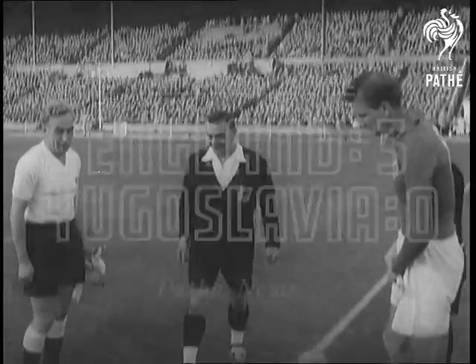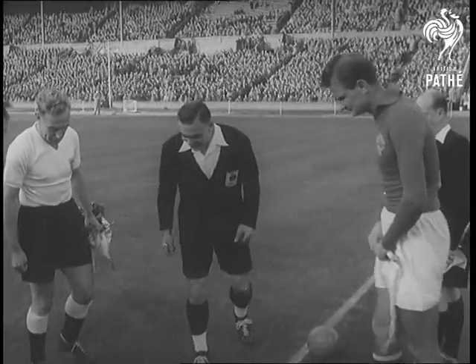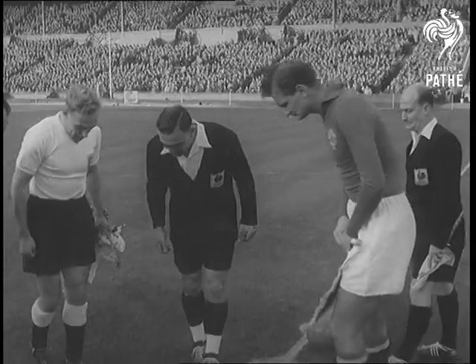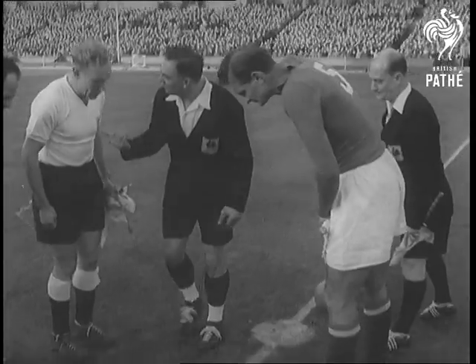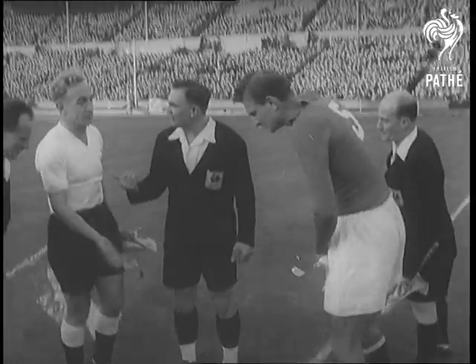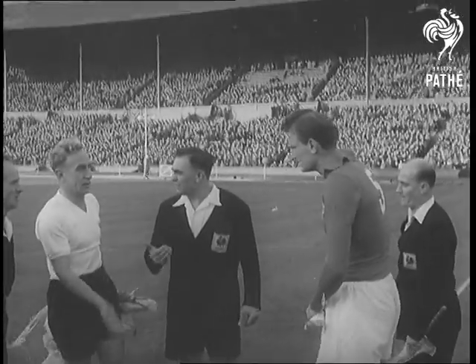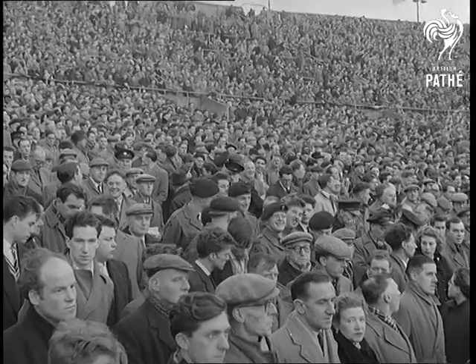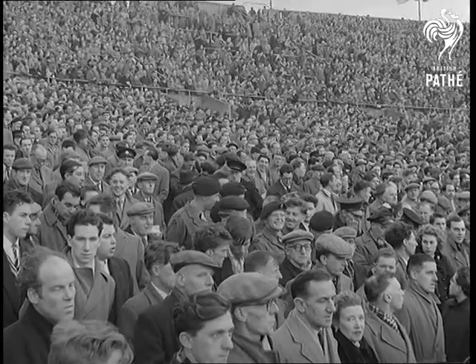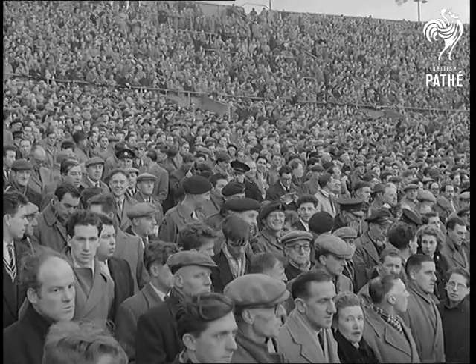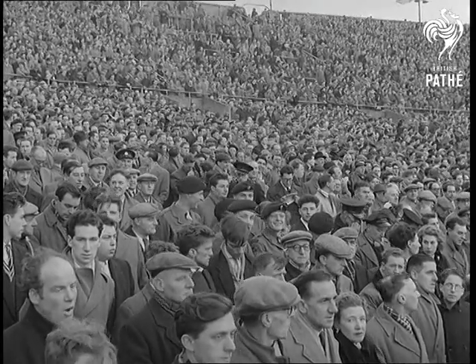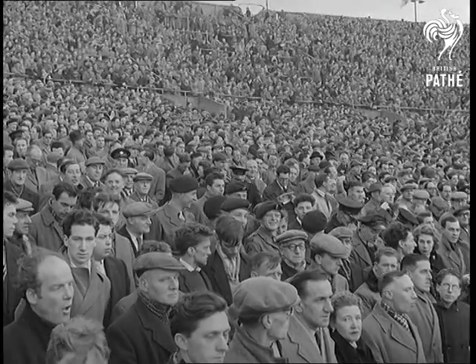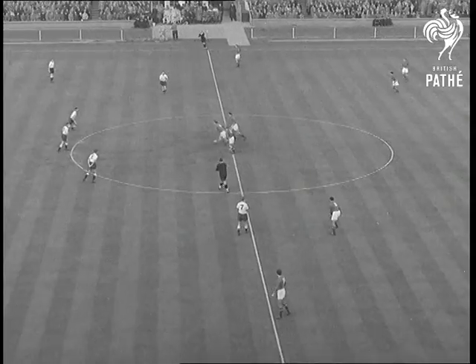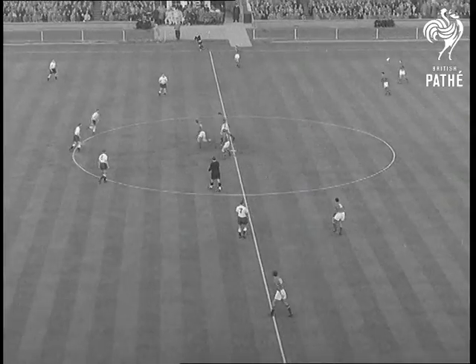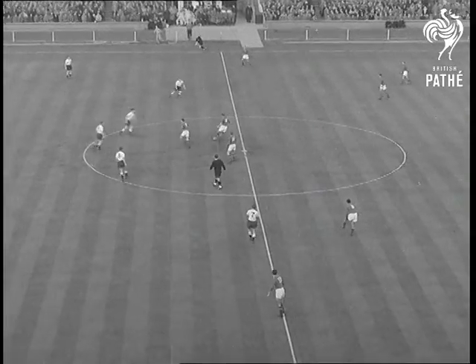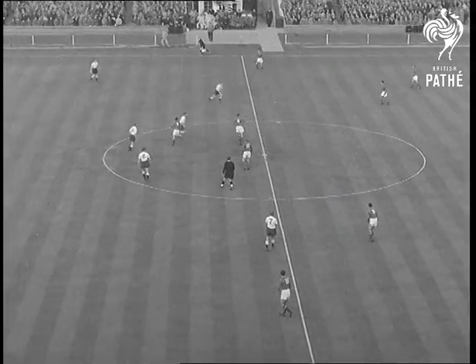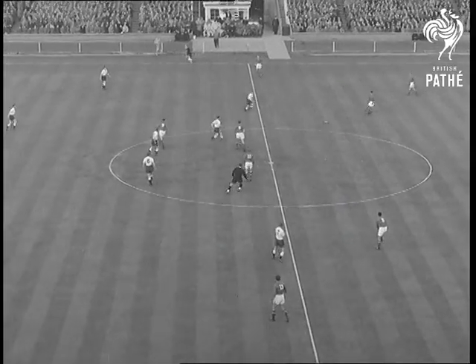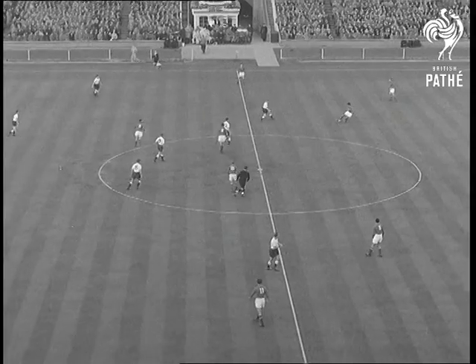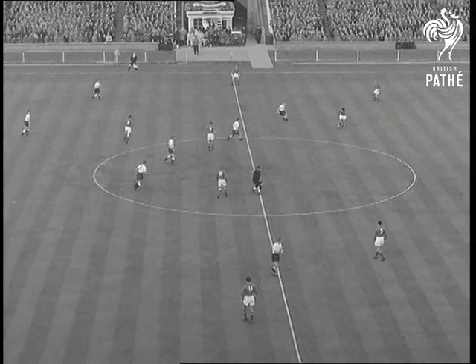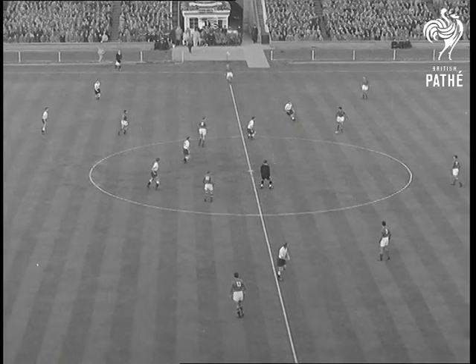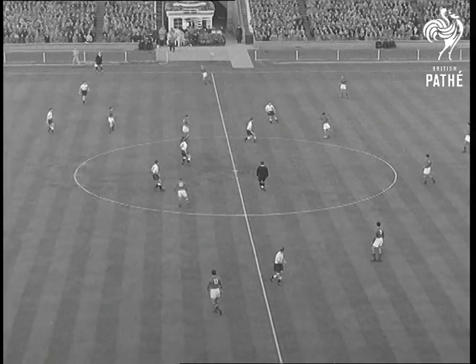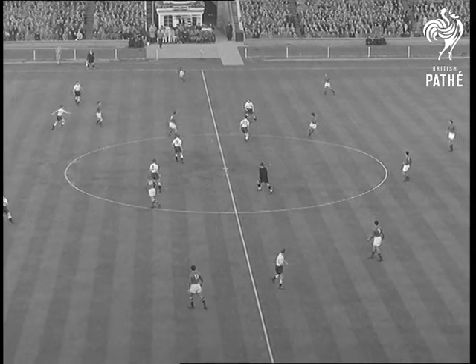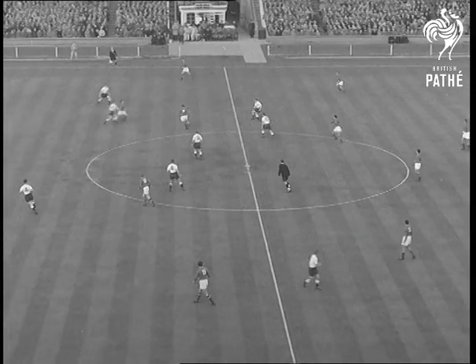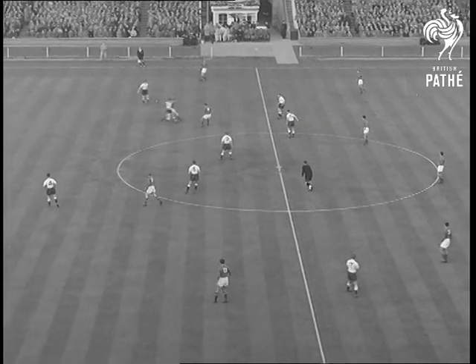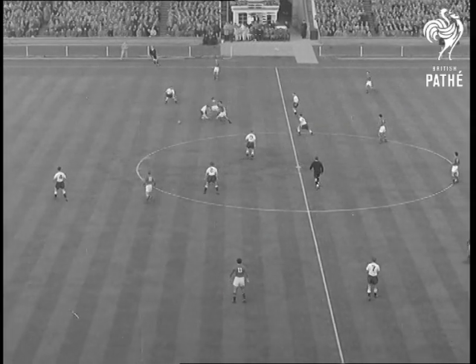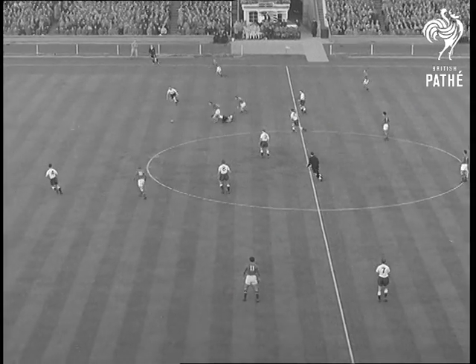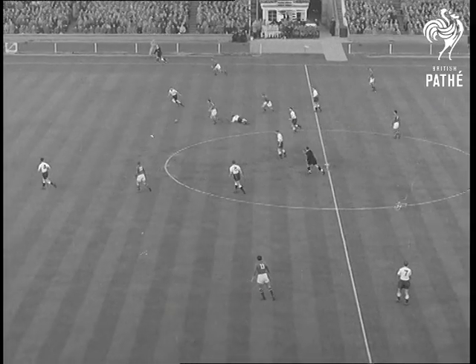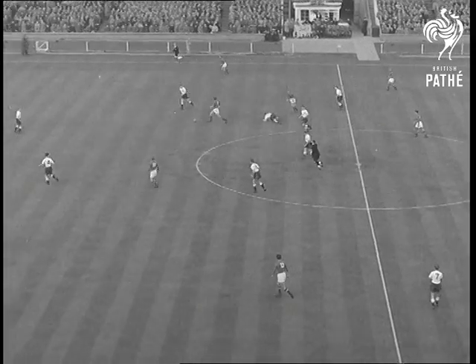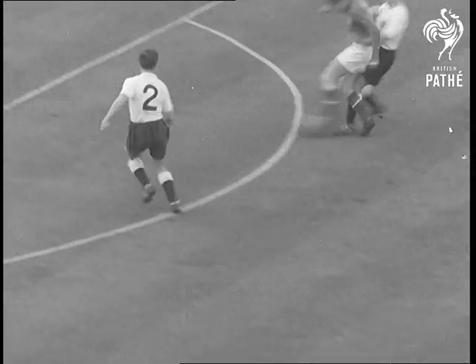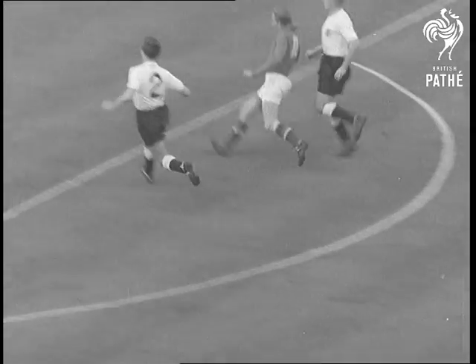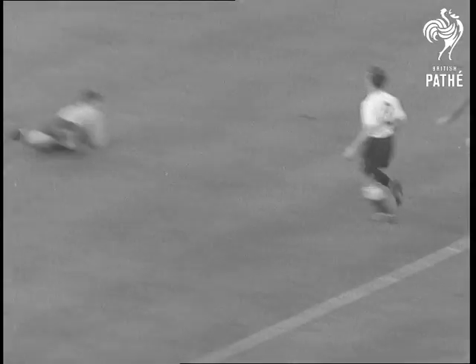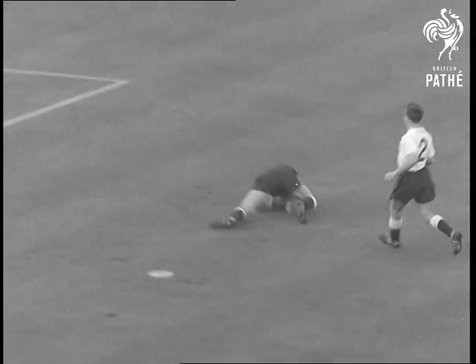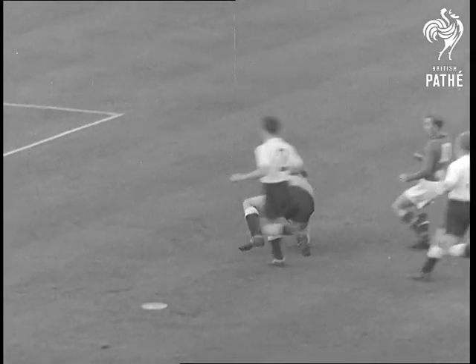Billy Wright wins the toss for England when they meet Yugoslavia at Wembley. The Slavs in dark shirts kick off. The ball goes to right half Tasik. A quick tussle, a threat to England's goal, but Ditchburn smothers it.